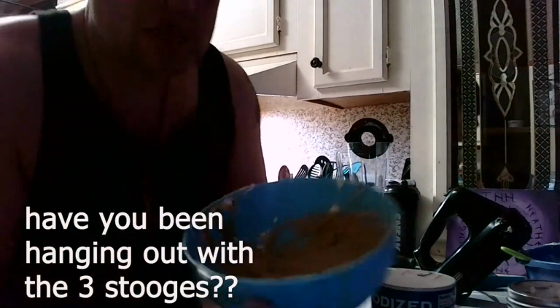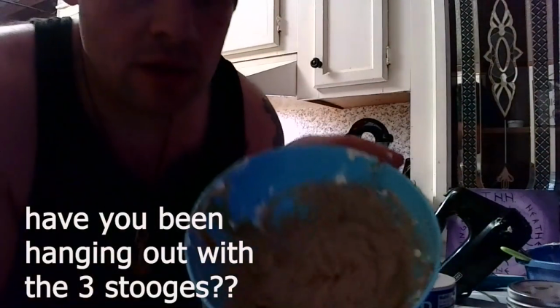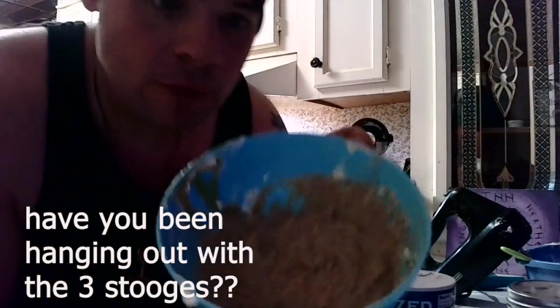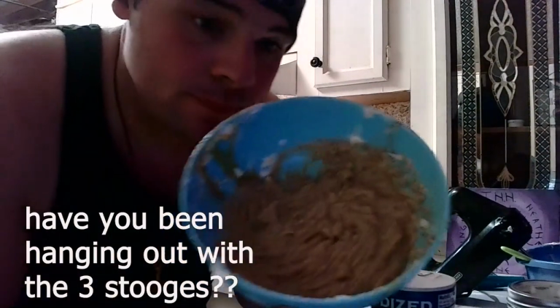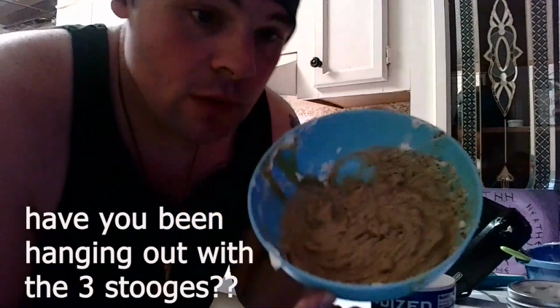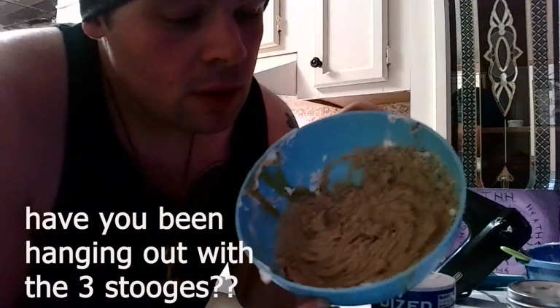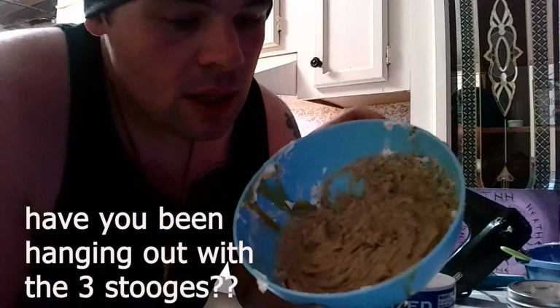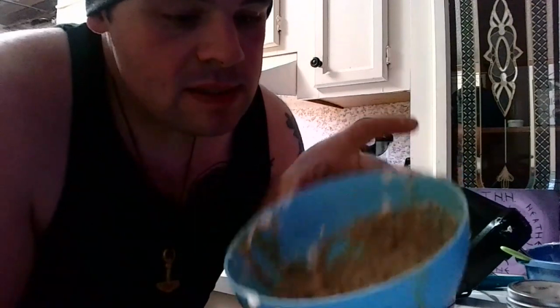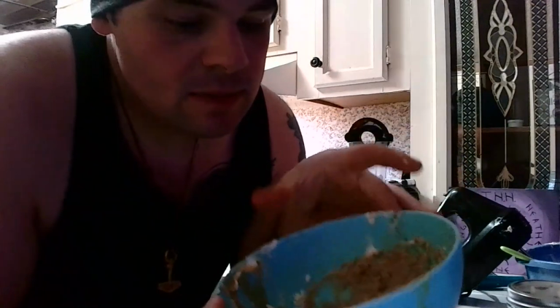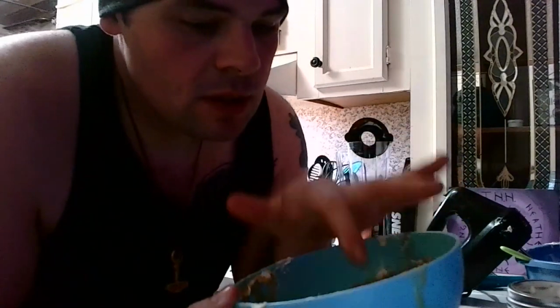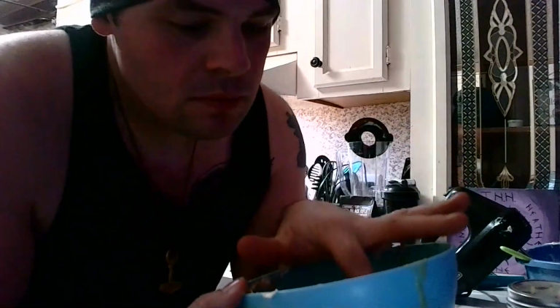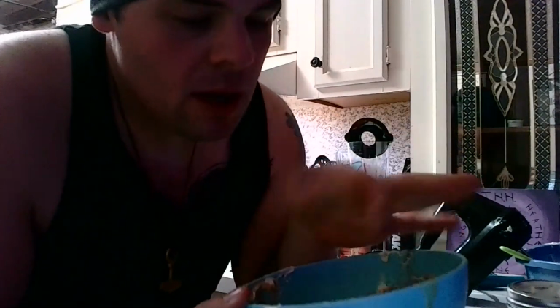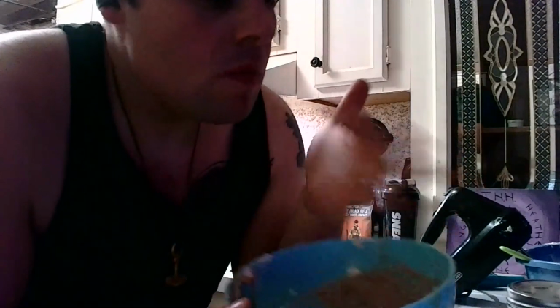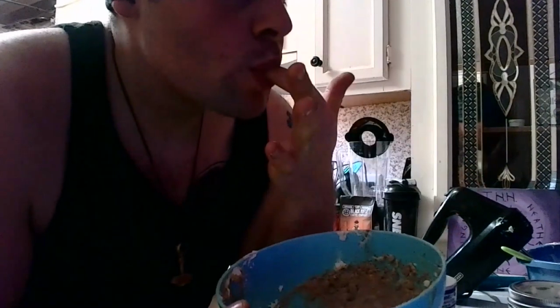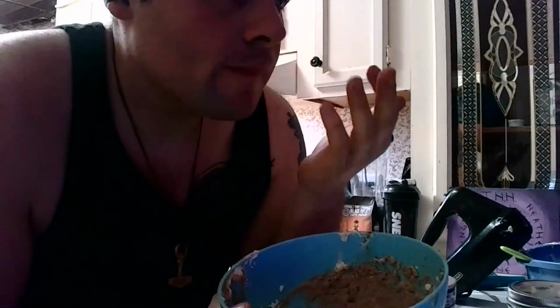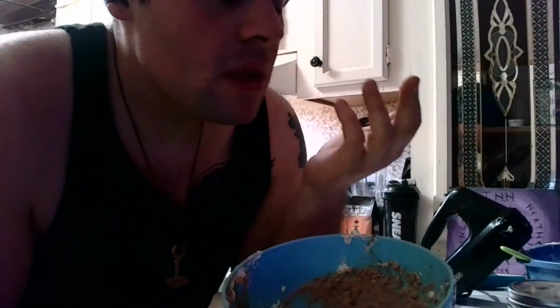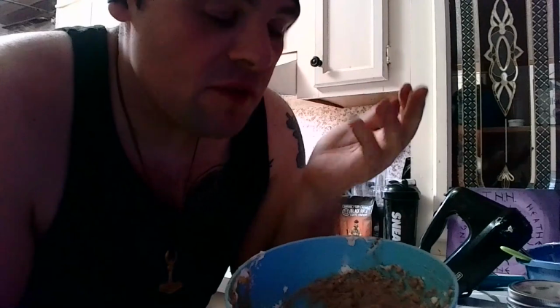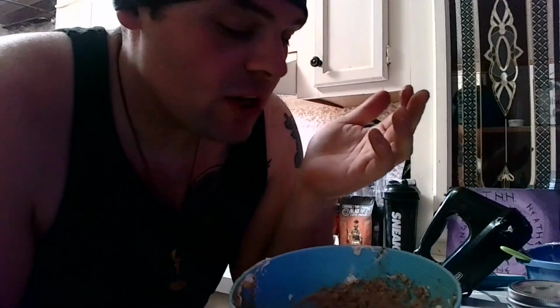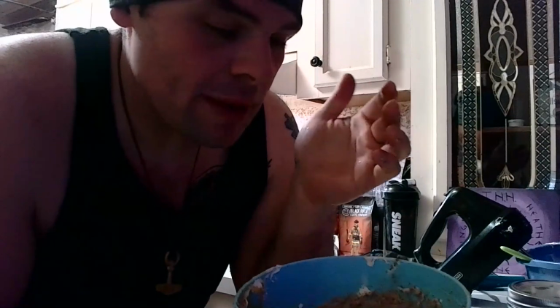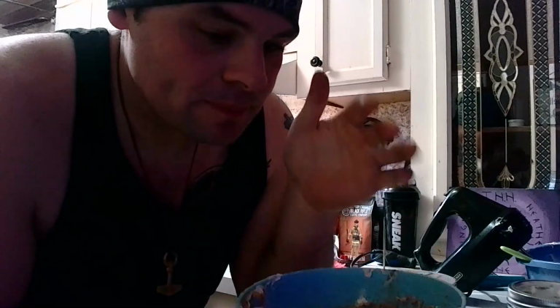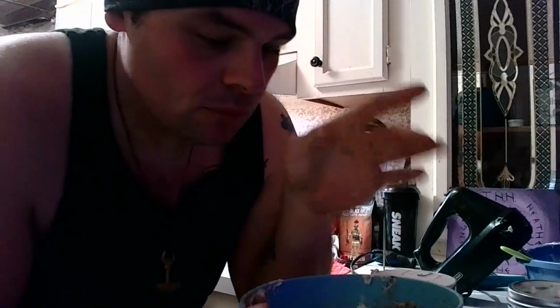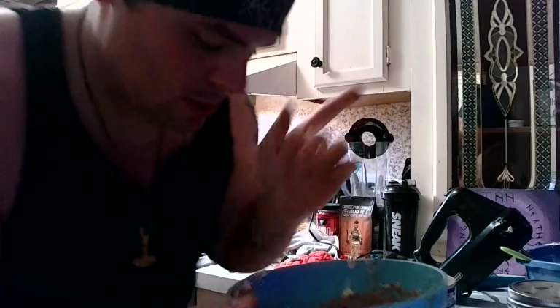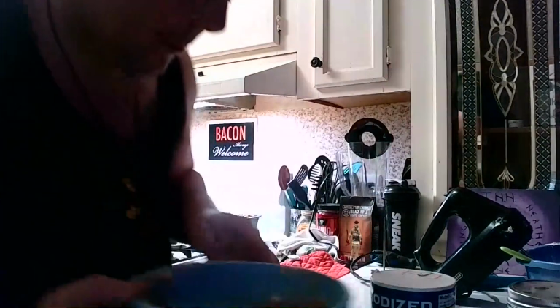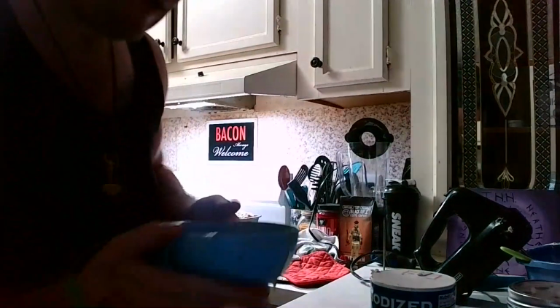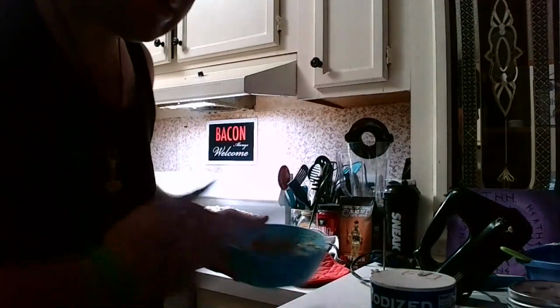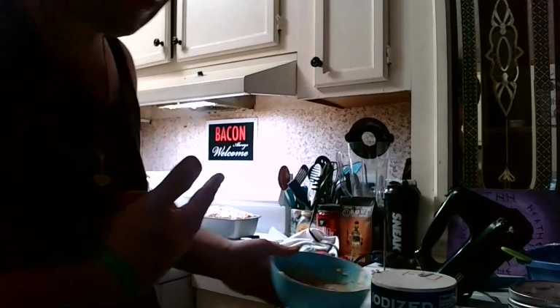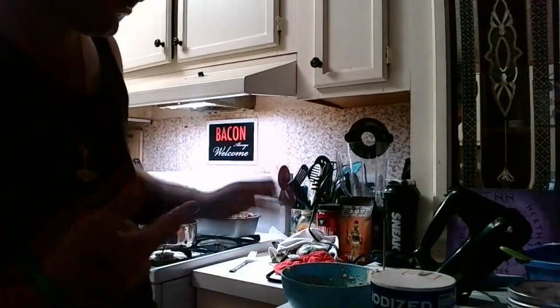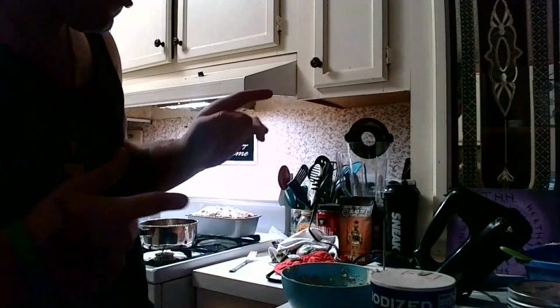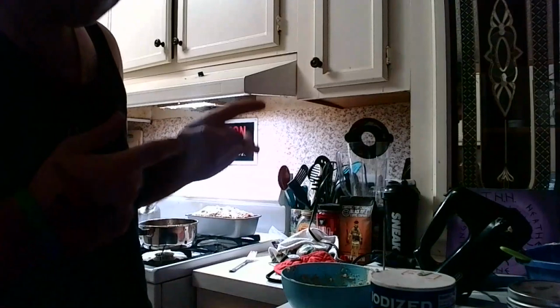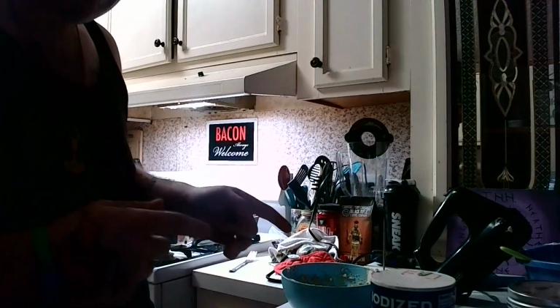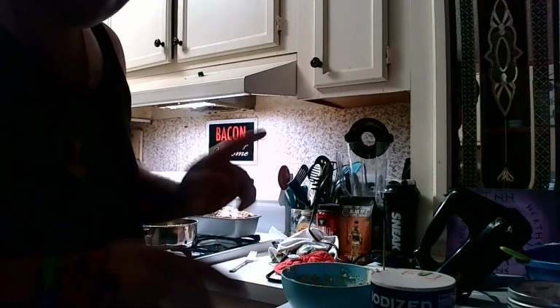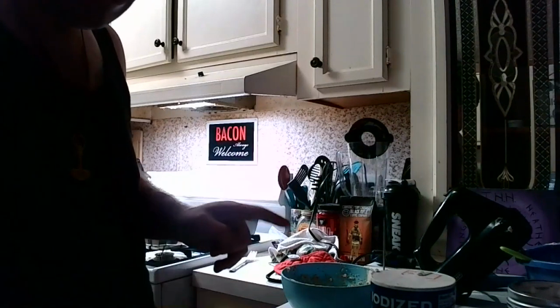This is what we're looking for — nice, golden brown. It's delightful, it's very creamy. I'm going to slice the bread up quick, throw some of this on it, and we're going to give it a shot.